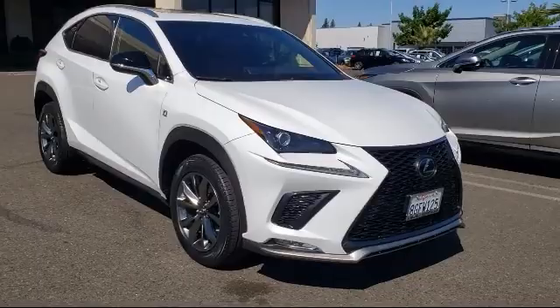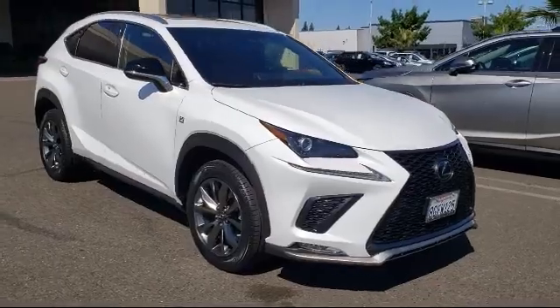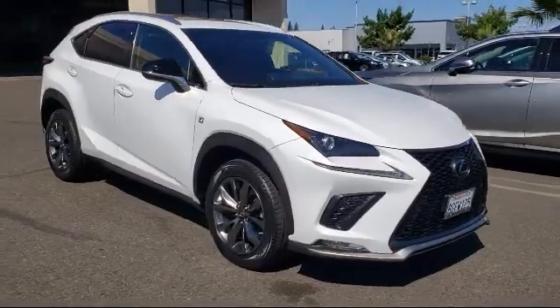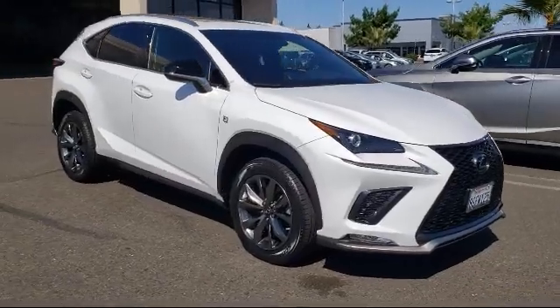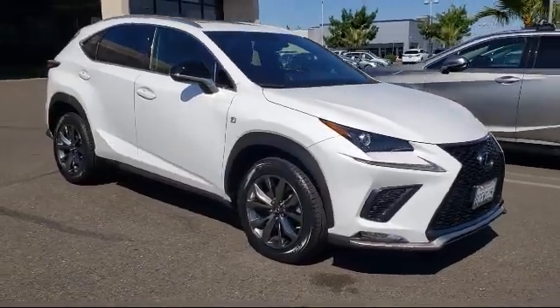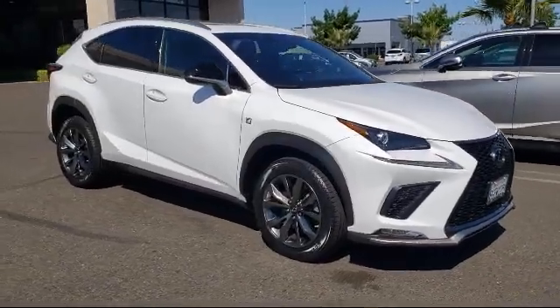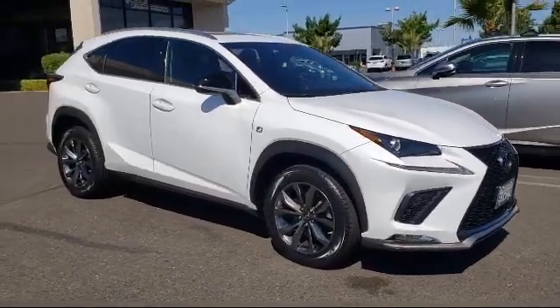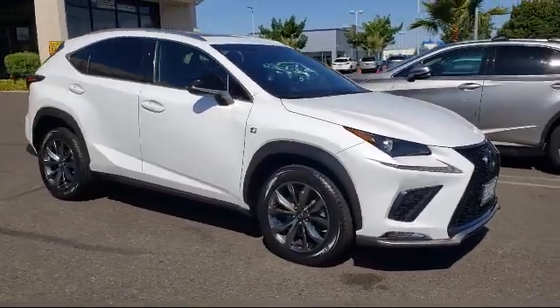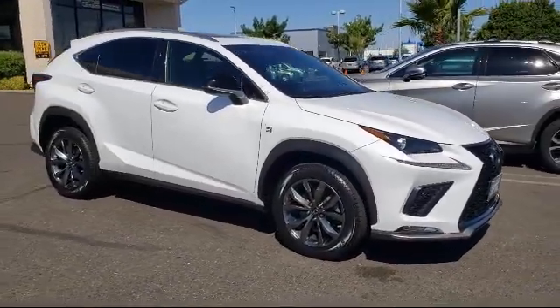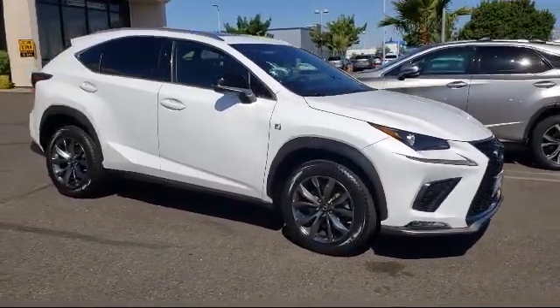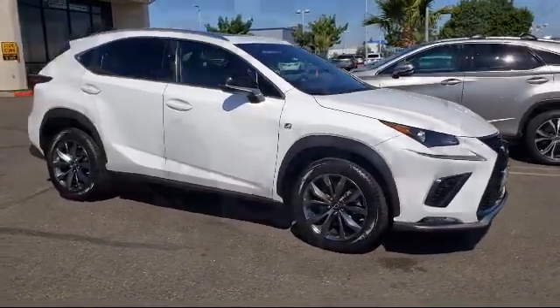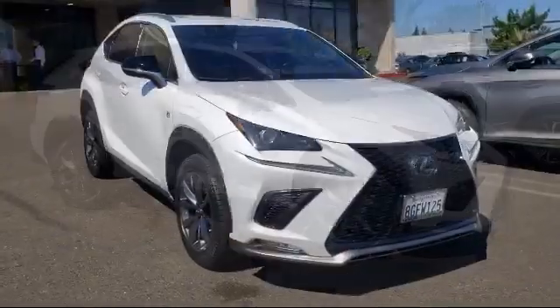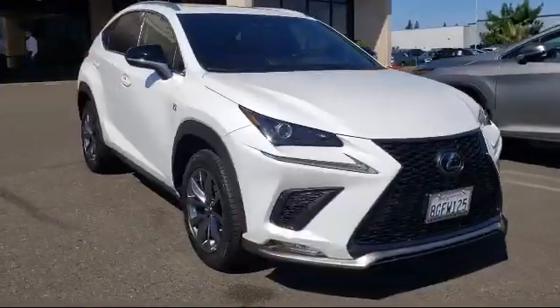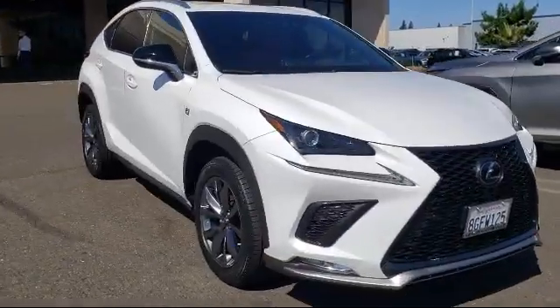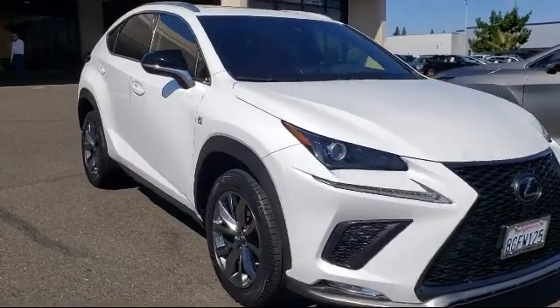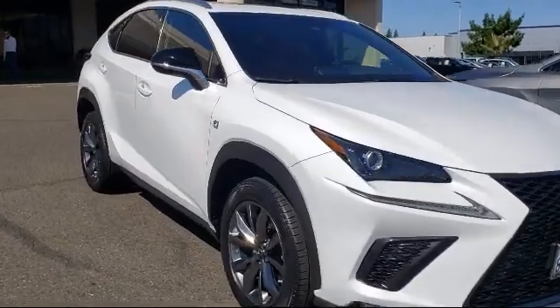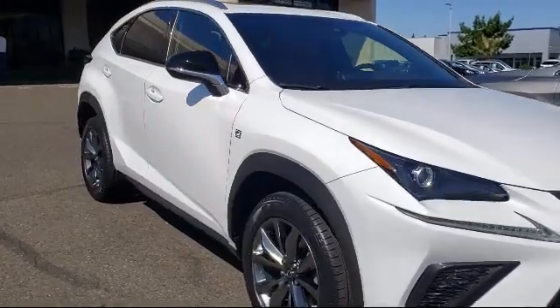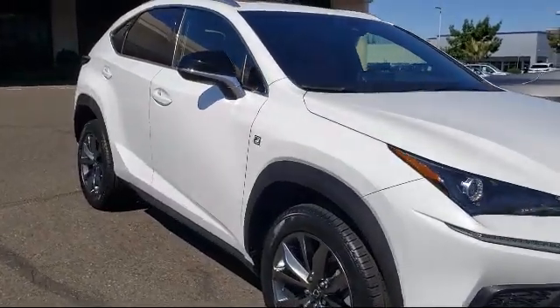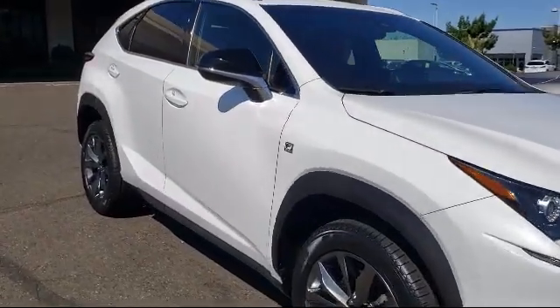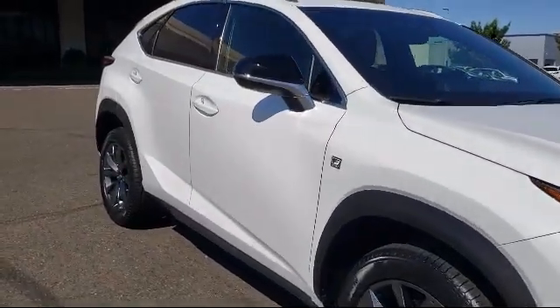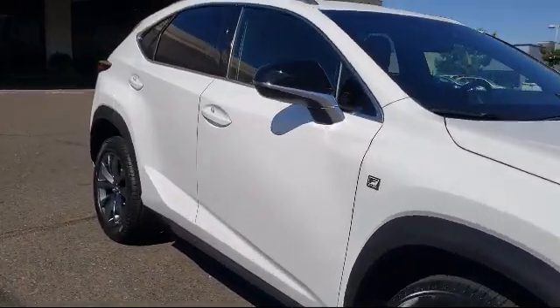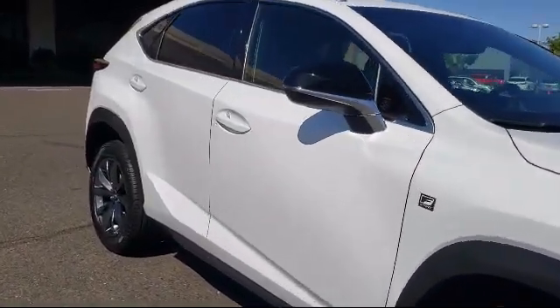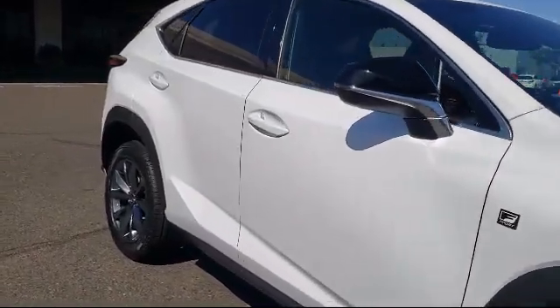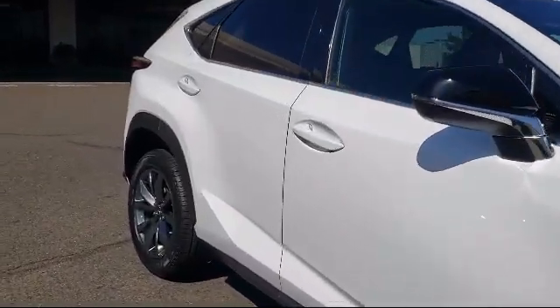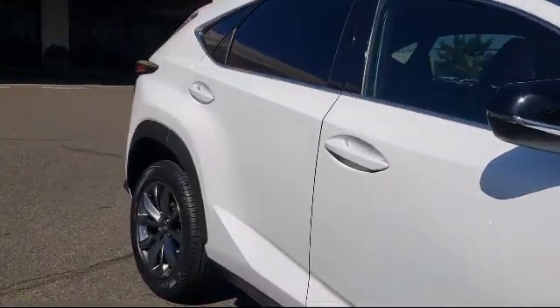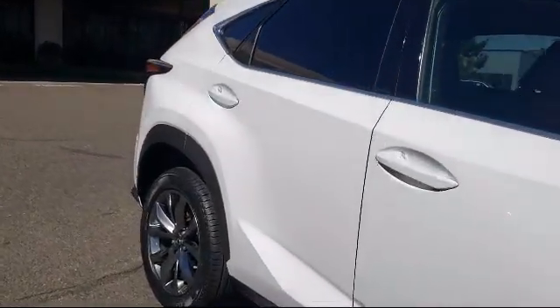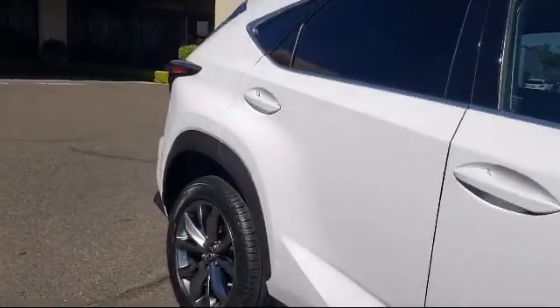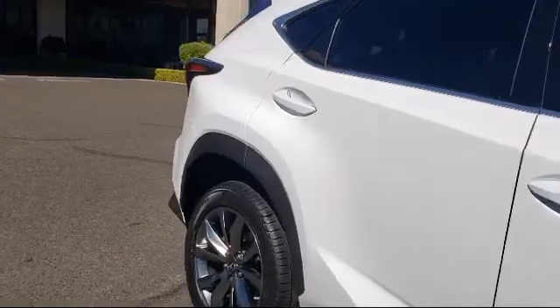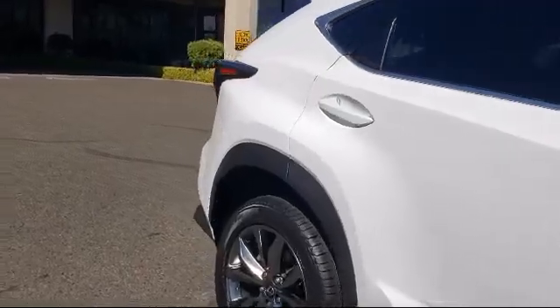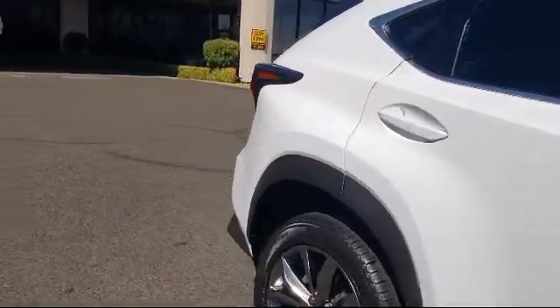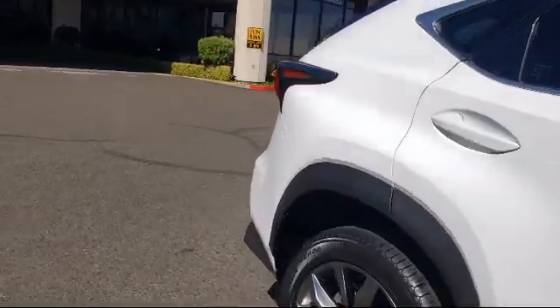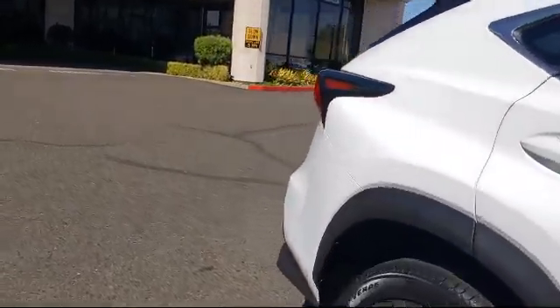This vehicle comes equipped with a powerful and efficient turbocharged engine, electrochromatic rearview mirror, privacy glass, cross traffic alert, steering wheel controls, and keyless entry.